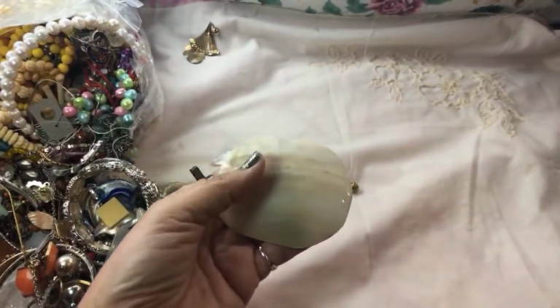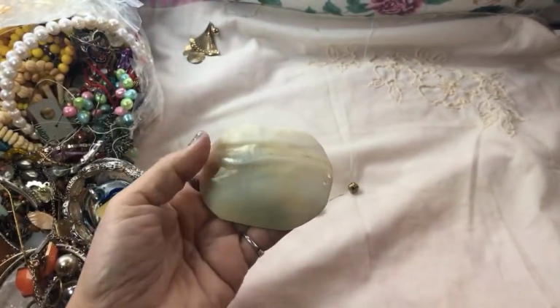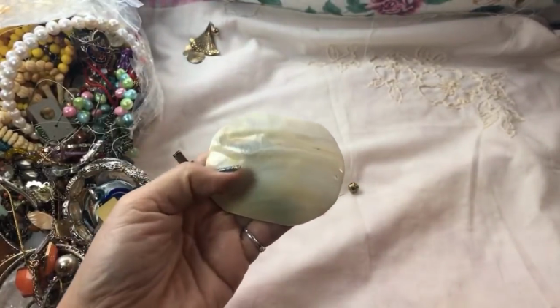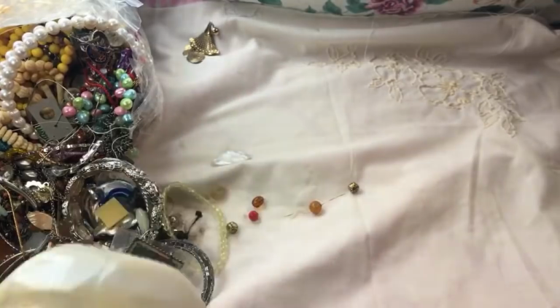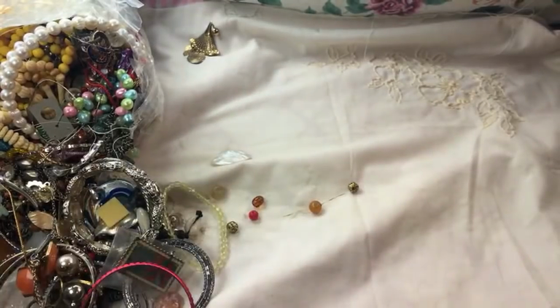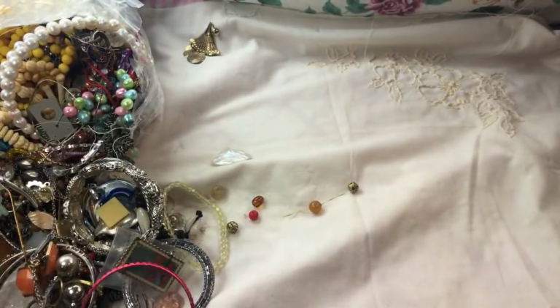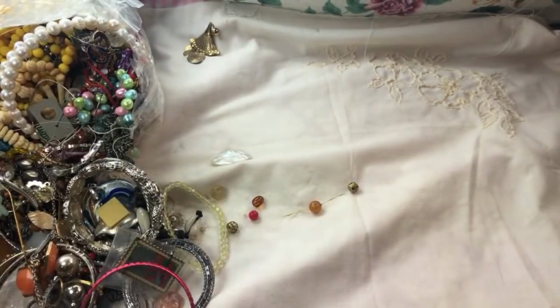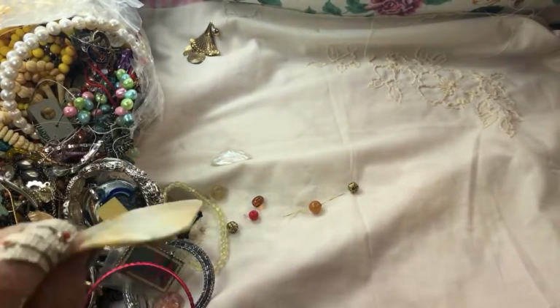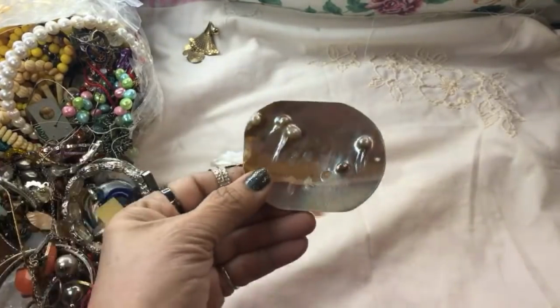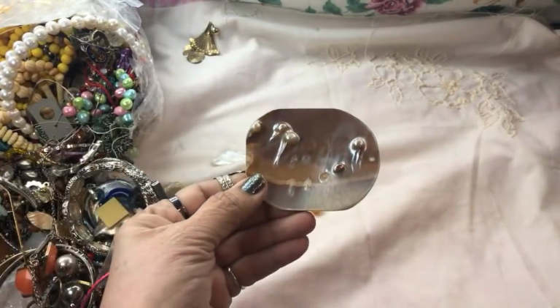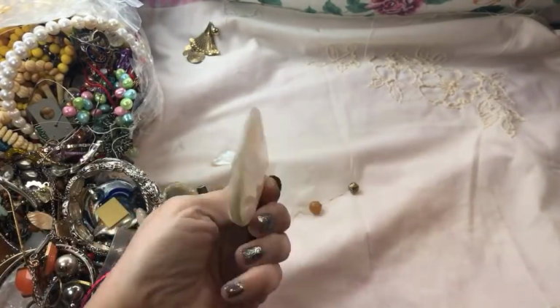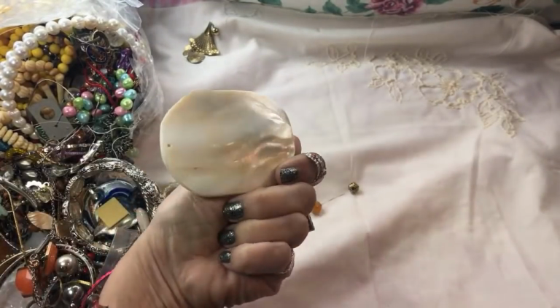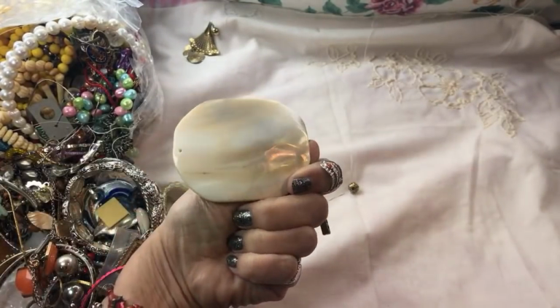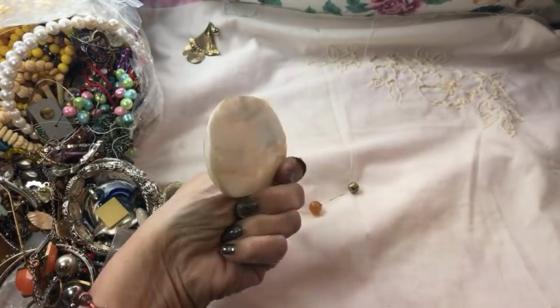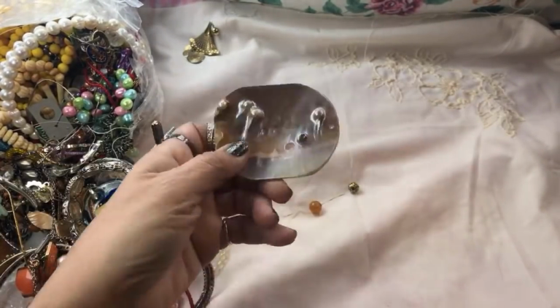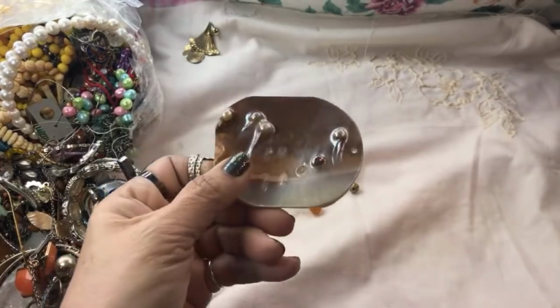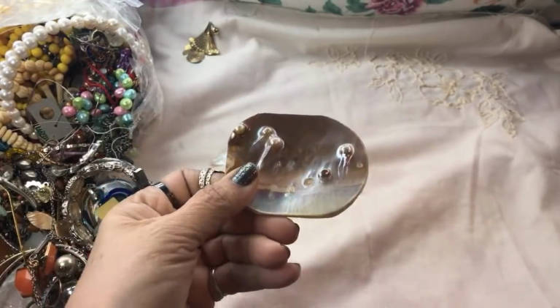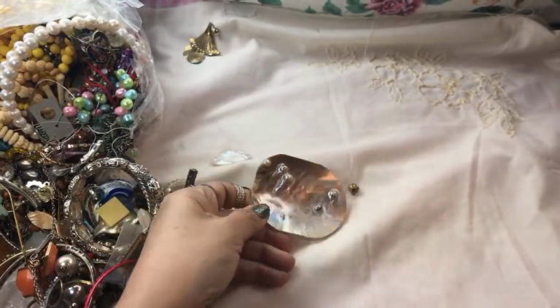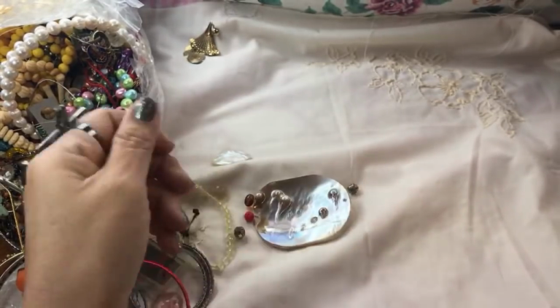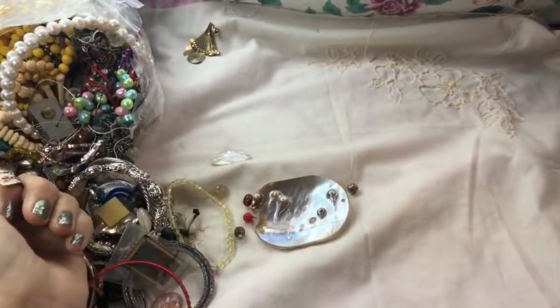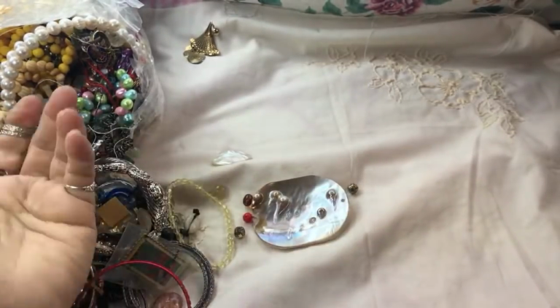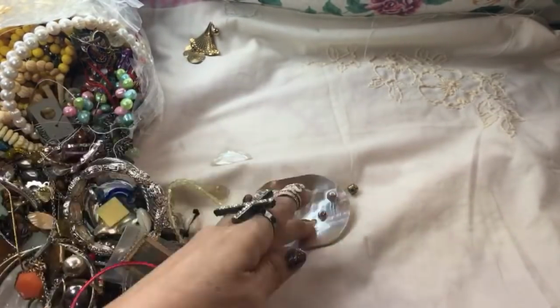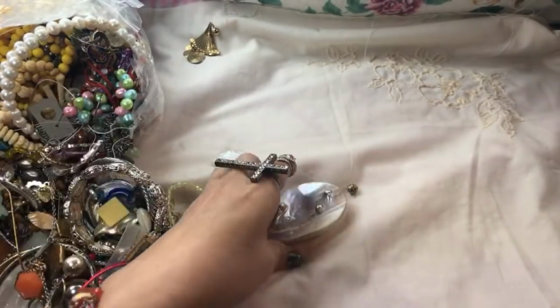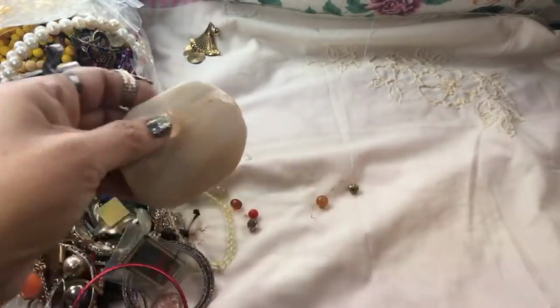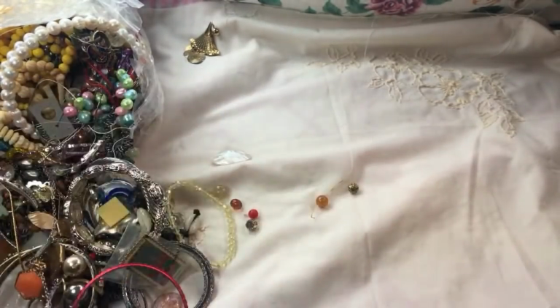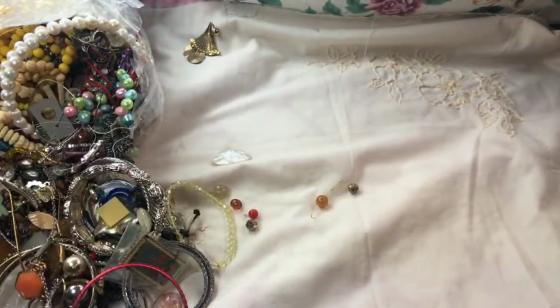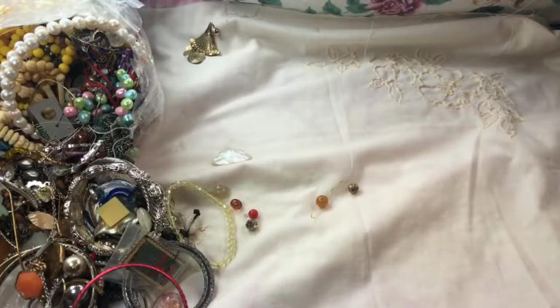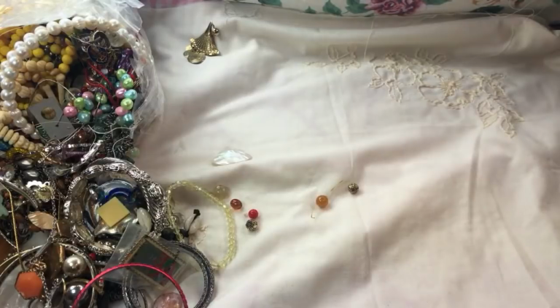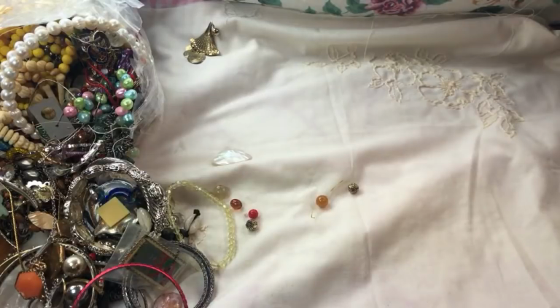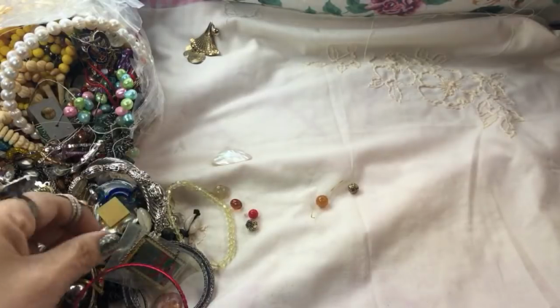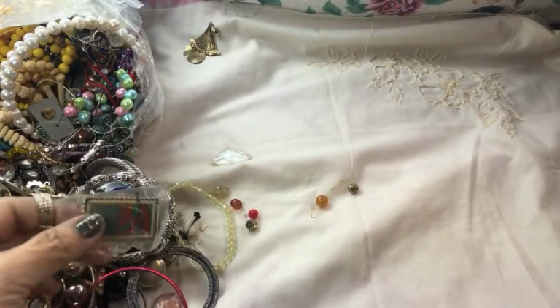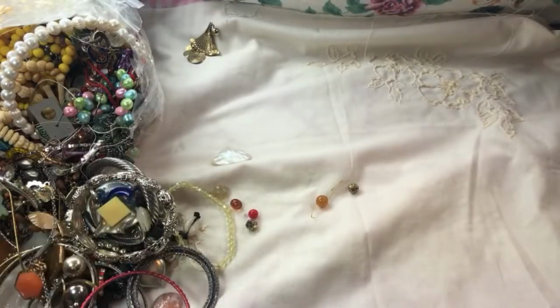That is cute — oh I love it, really cool. Doesn't it just look pretty on your dresser with a couple of rings in it or your little teeny tiny diamond studs?